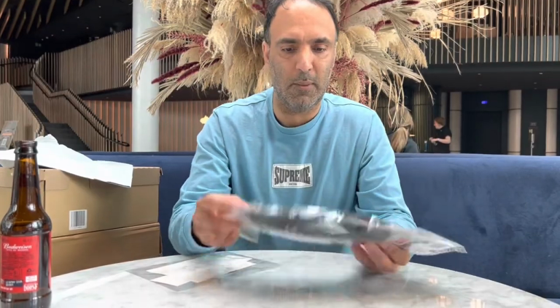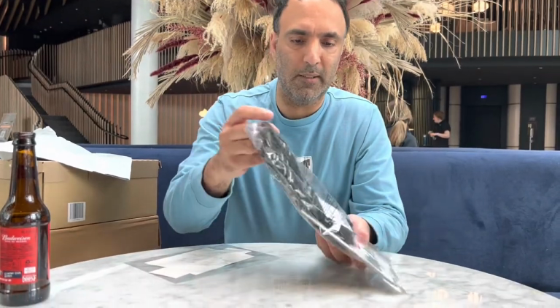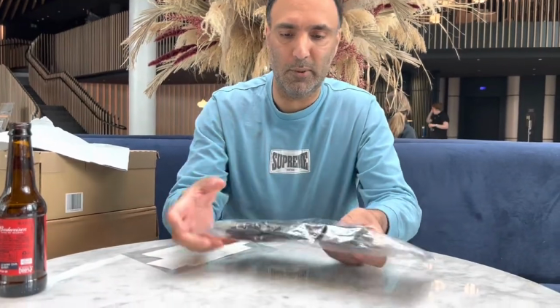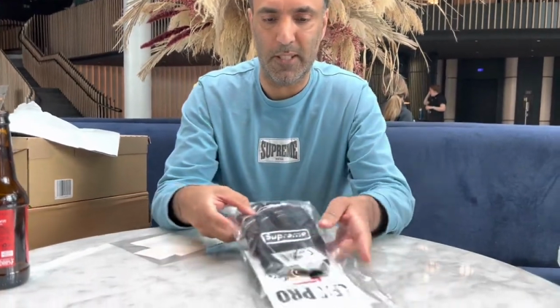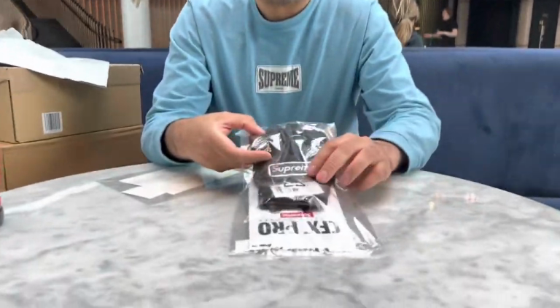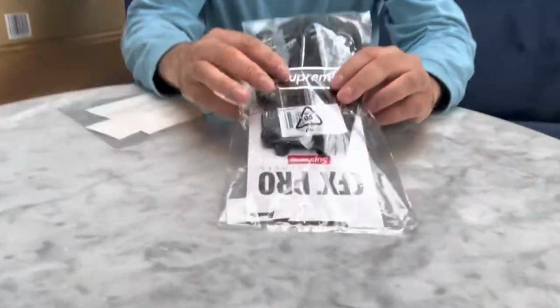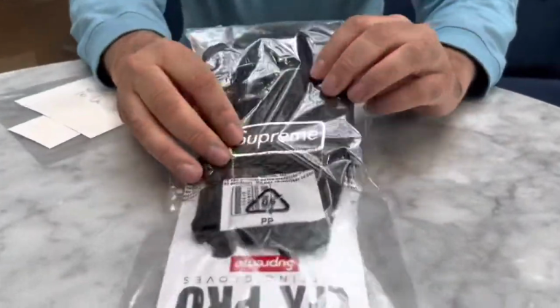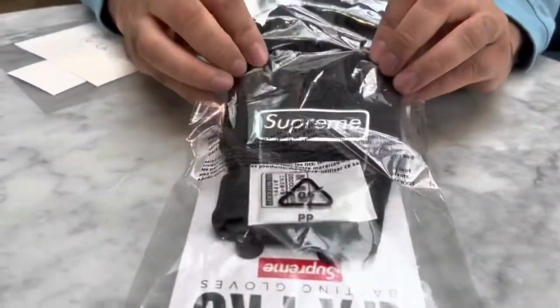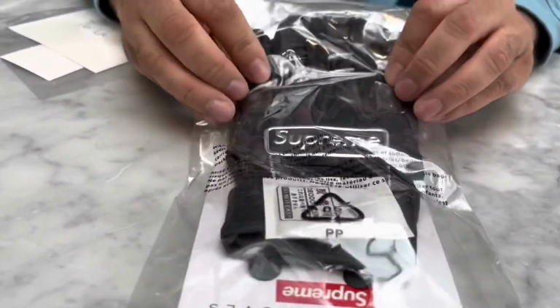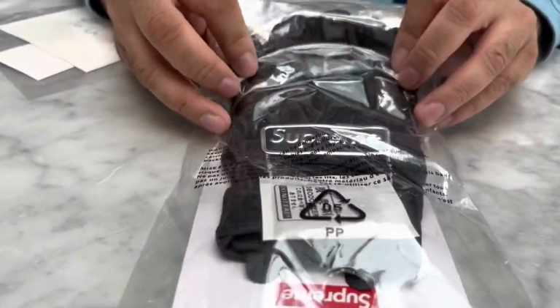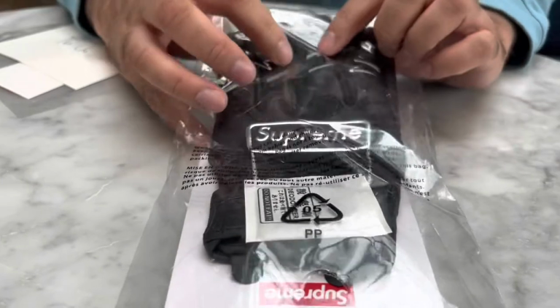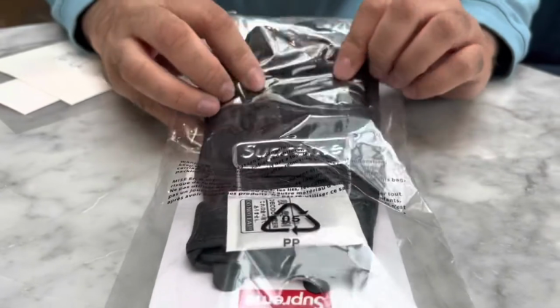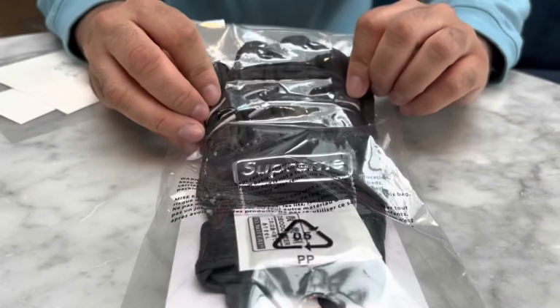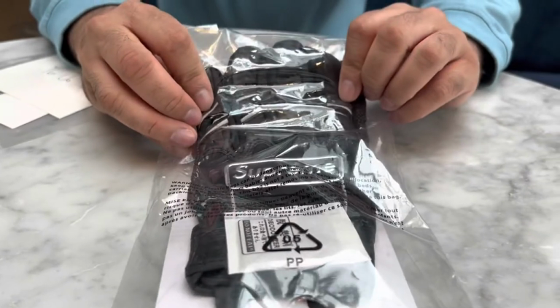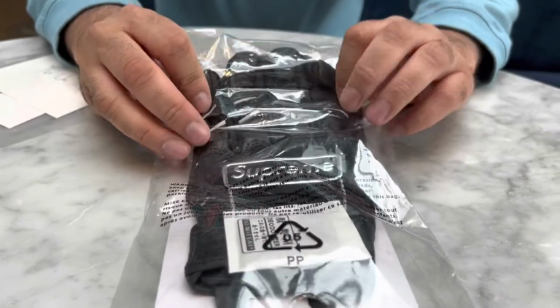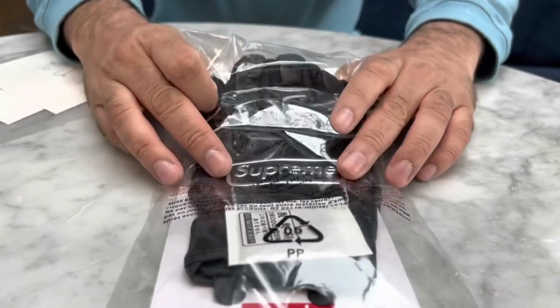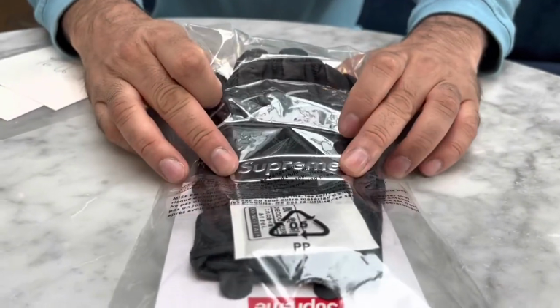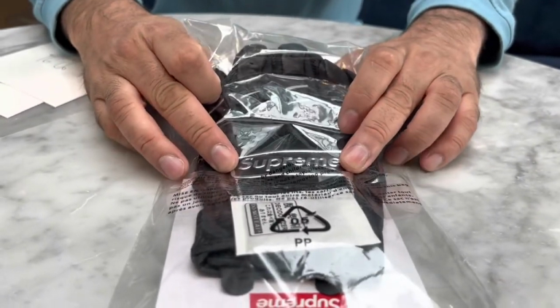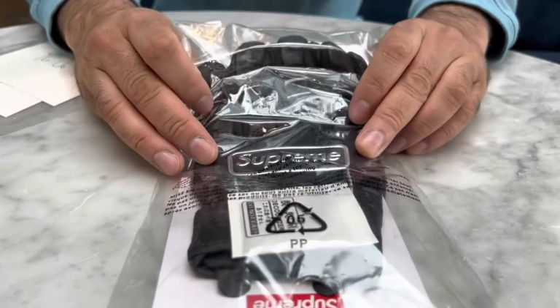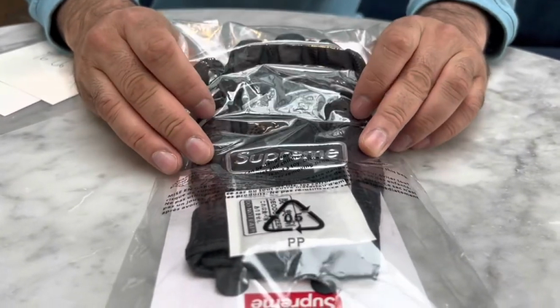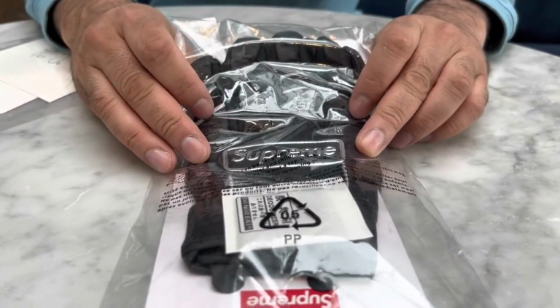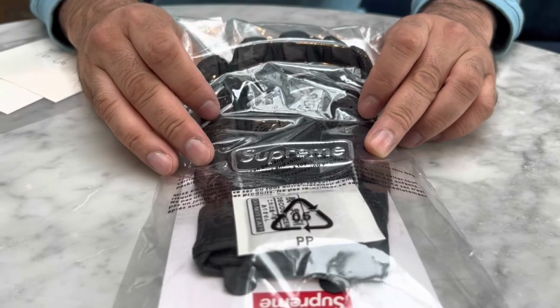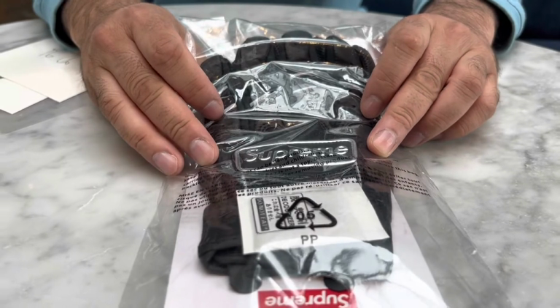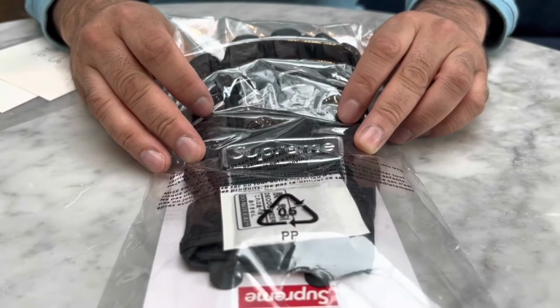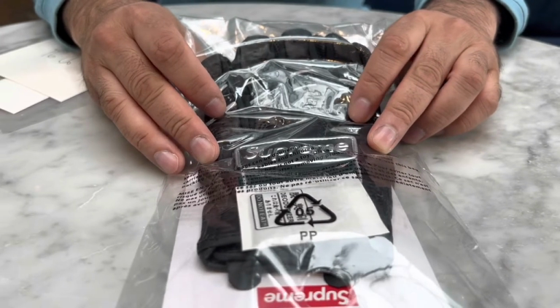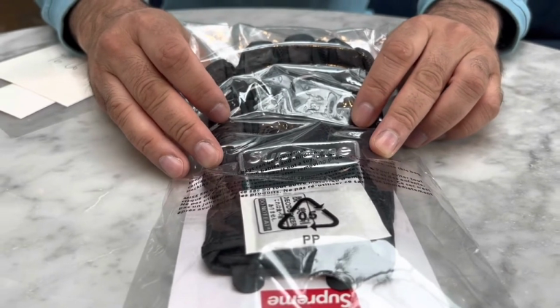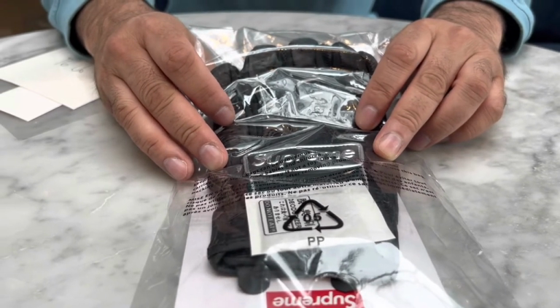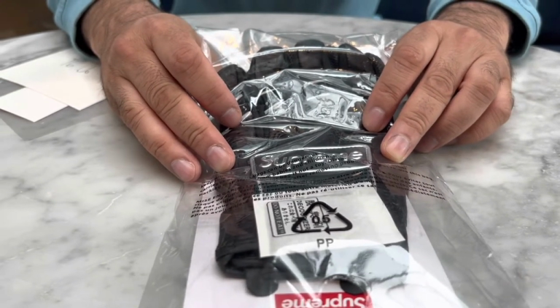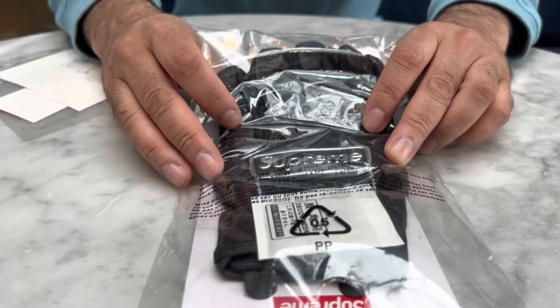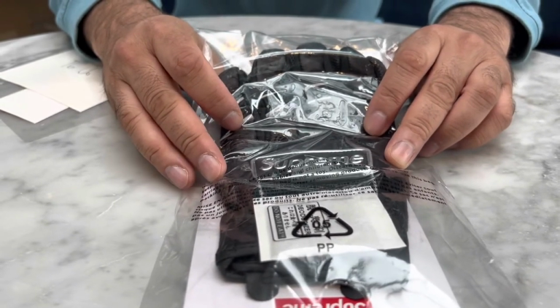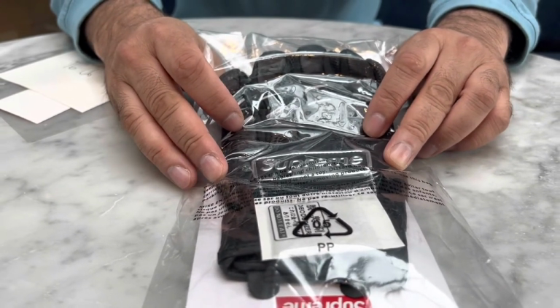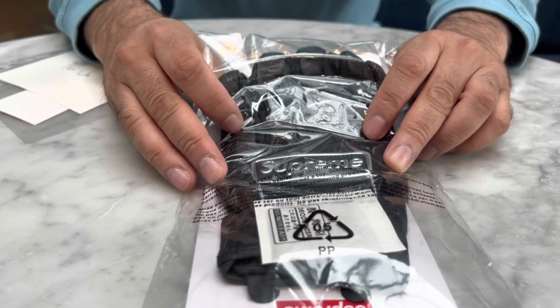Camera guy, get in there and have a closer look at the detail on those. As you can see, they are made of leather, and of course they have got the silver Supreme on there, which contrasts quite nicely against the black.